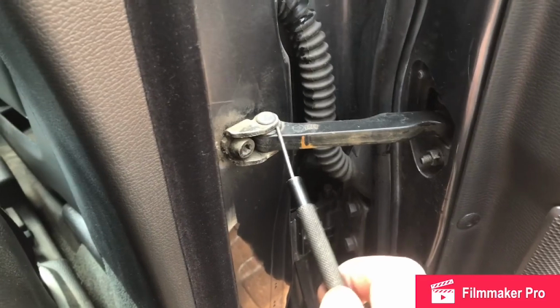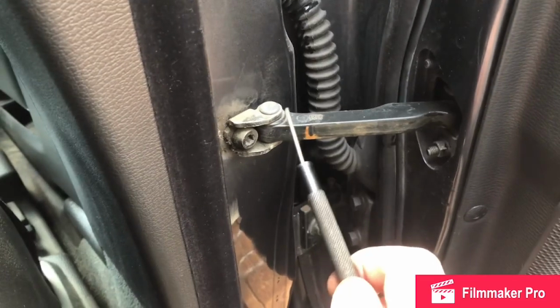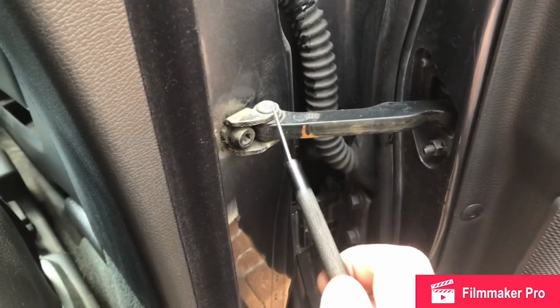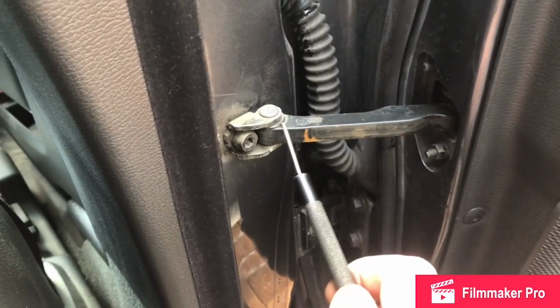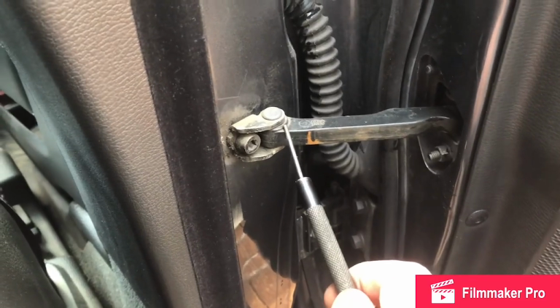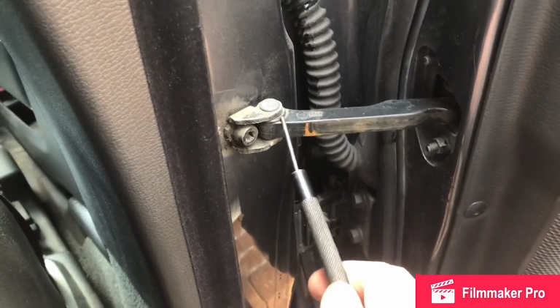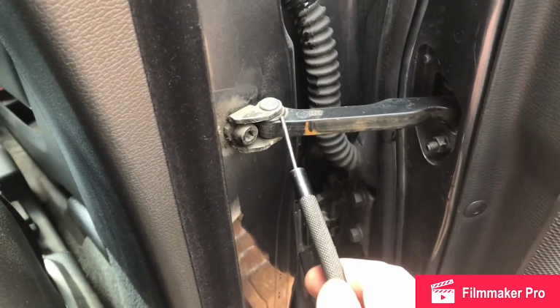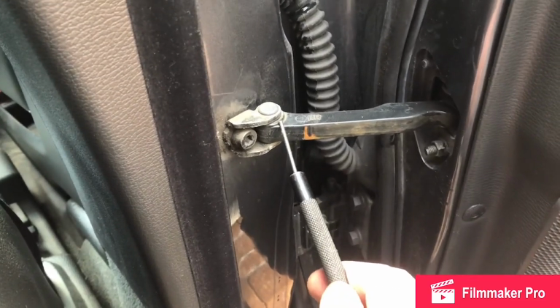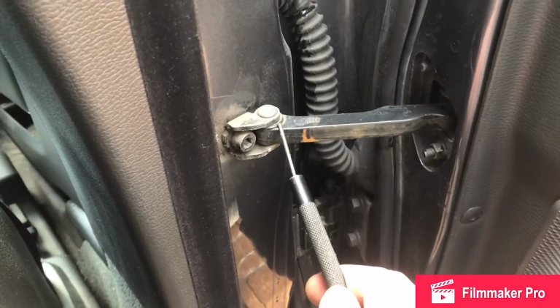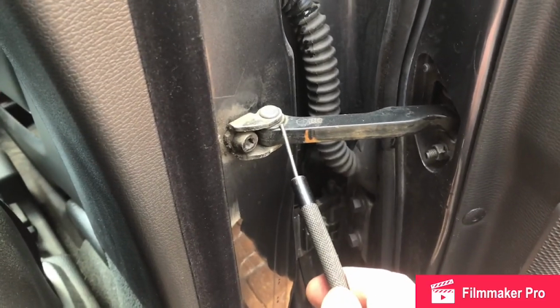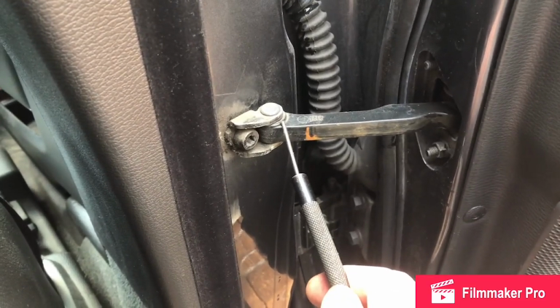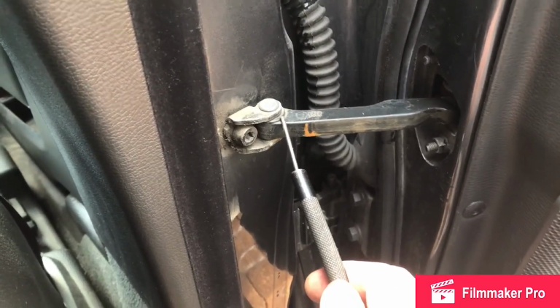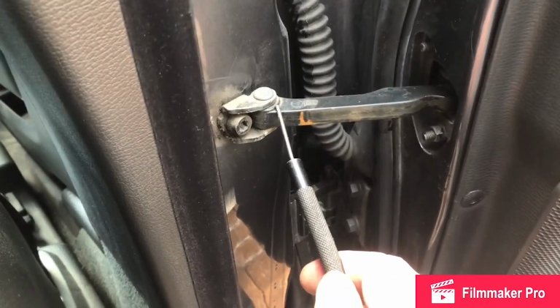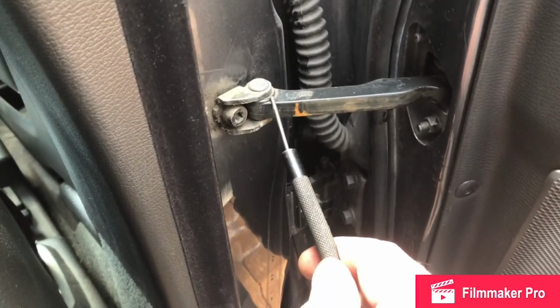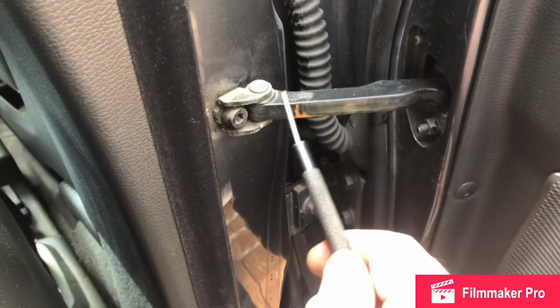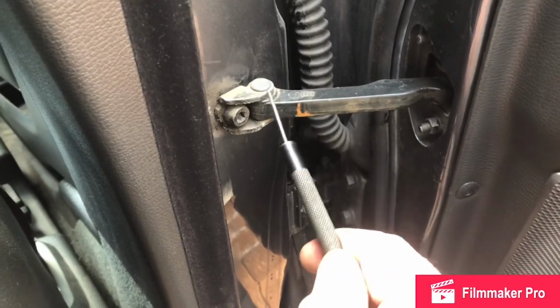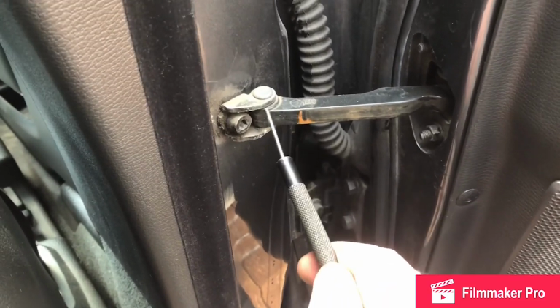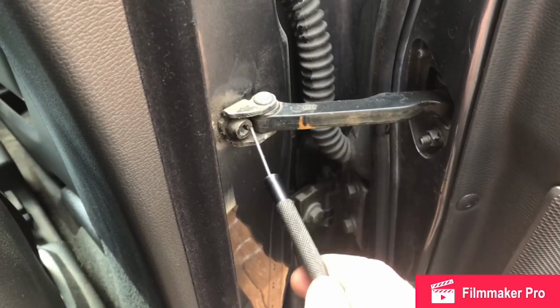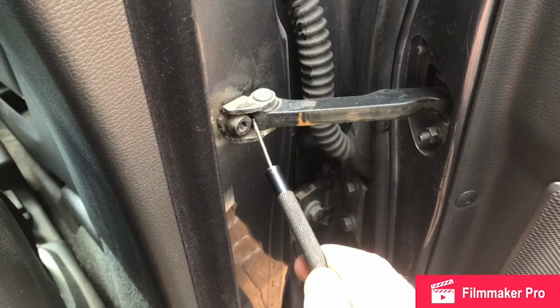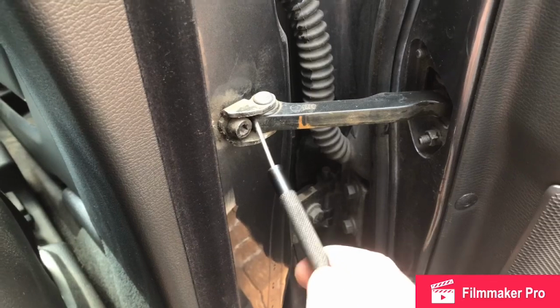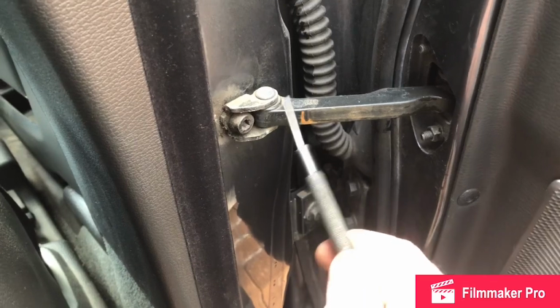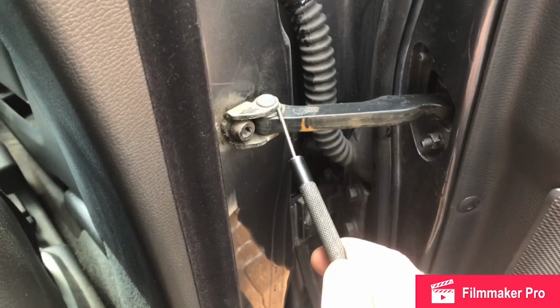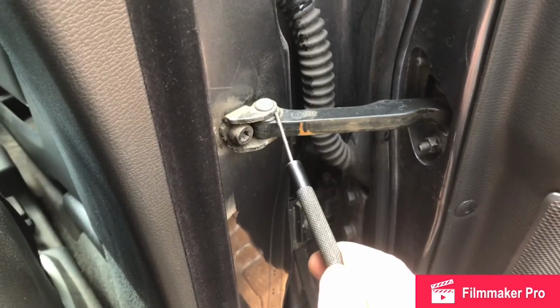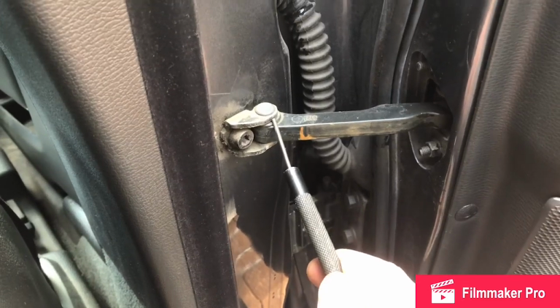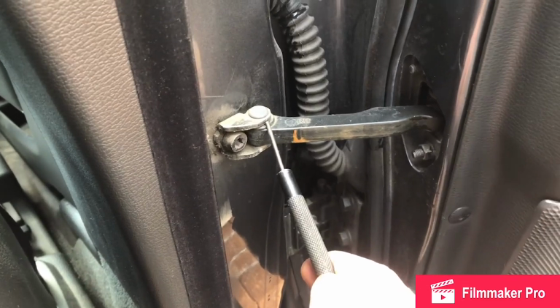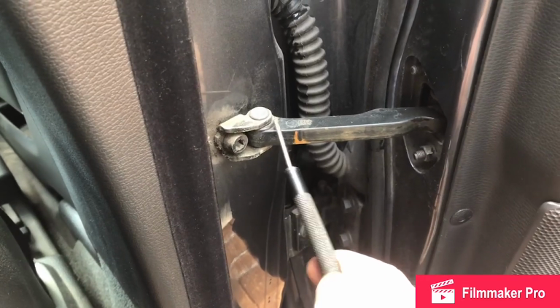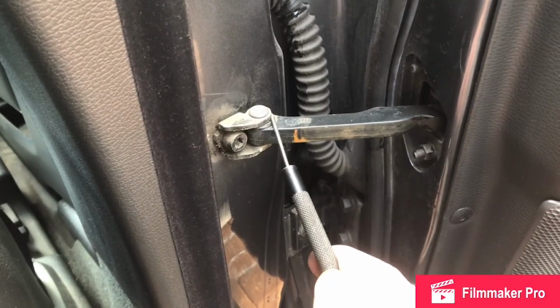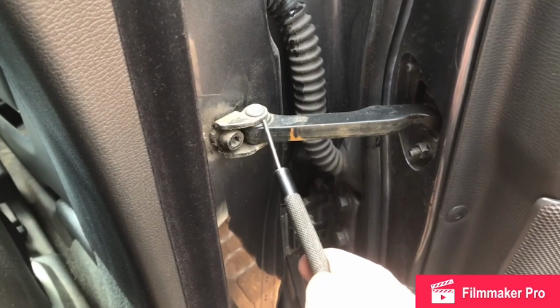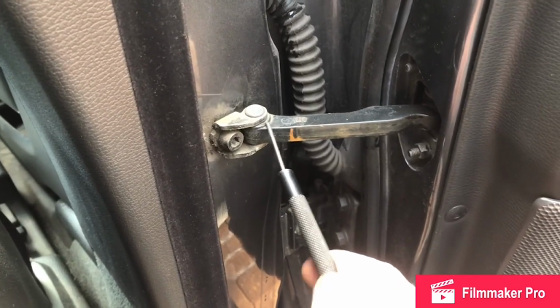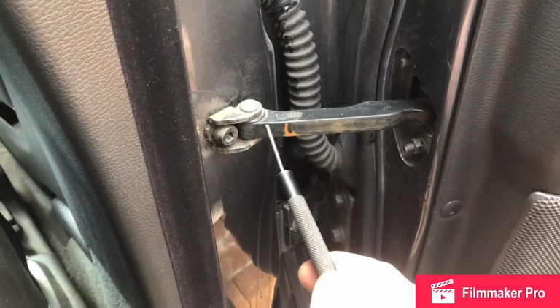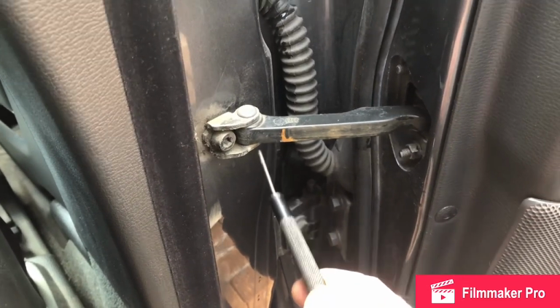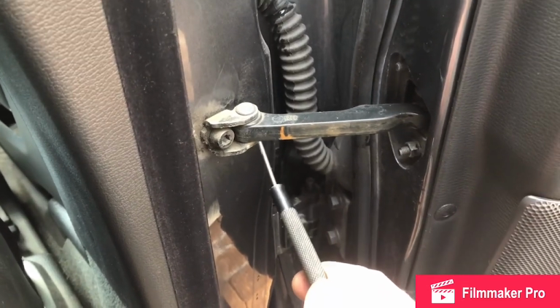This is my pointing stick — nothing else, you don't need one of these. This bit here — try and get some oil in there so it can run down.